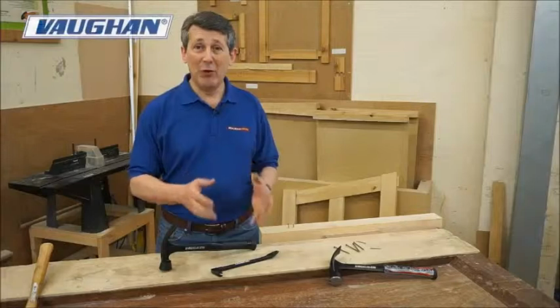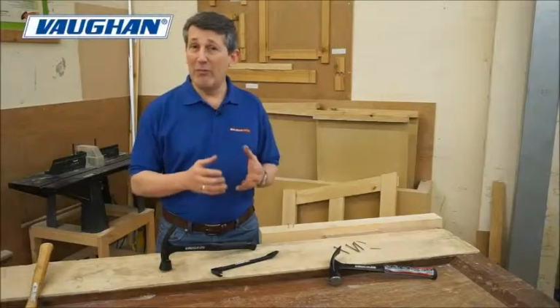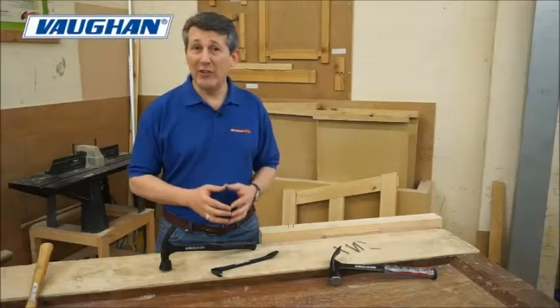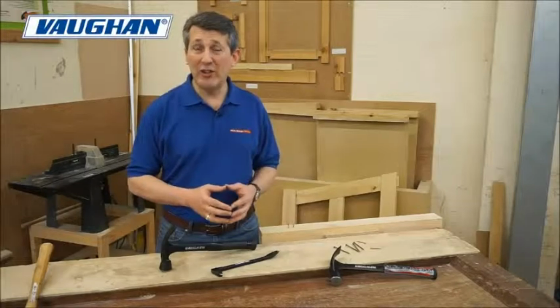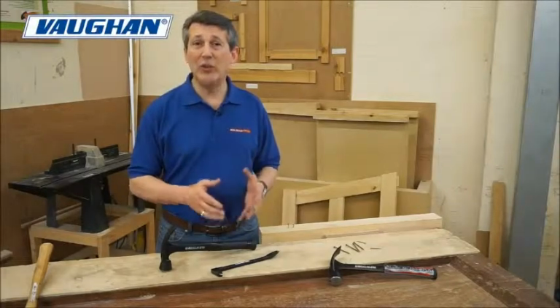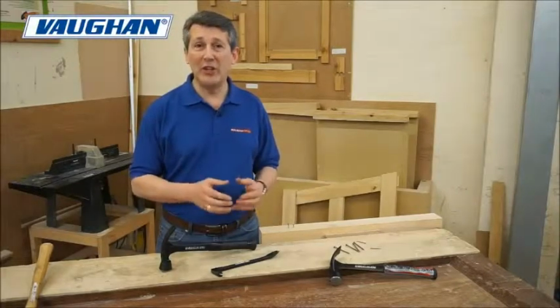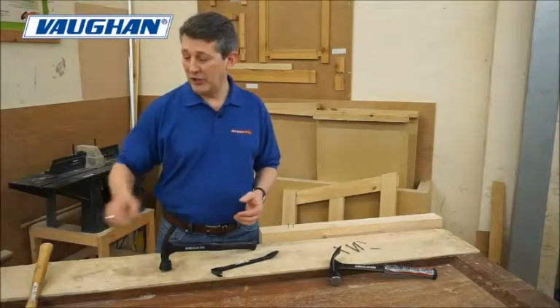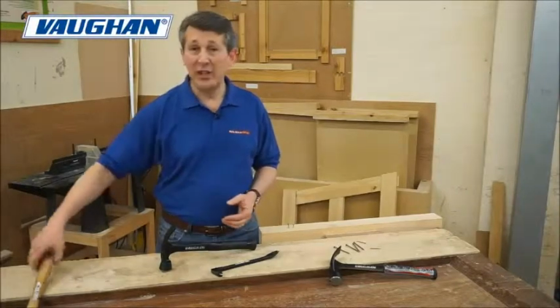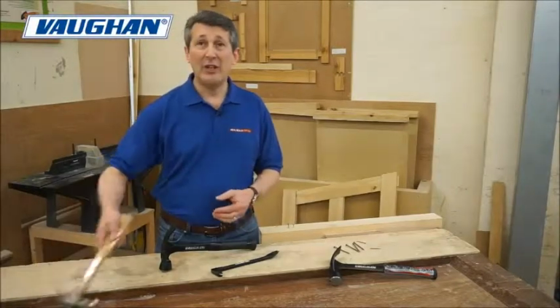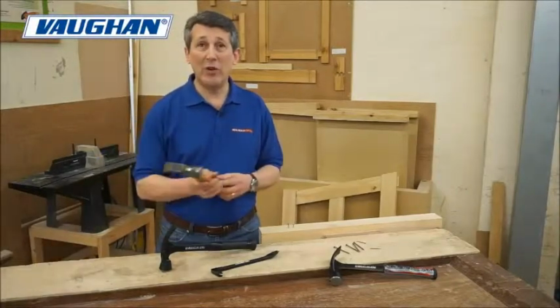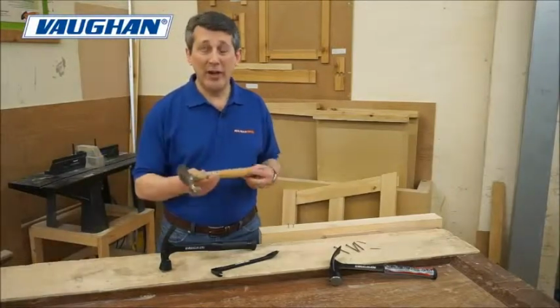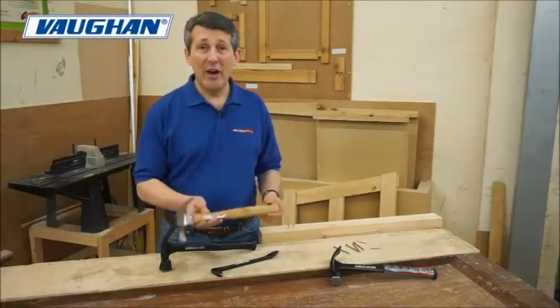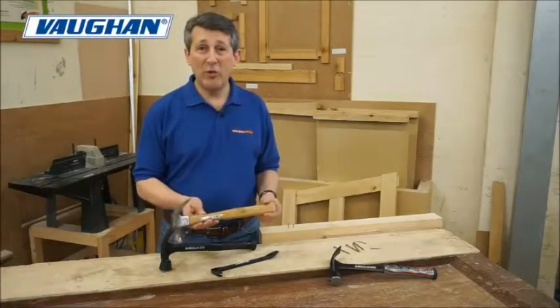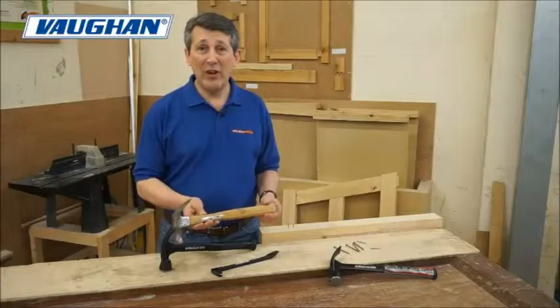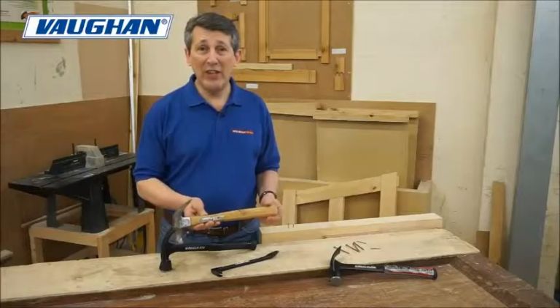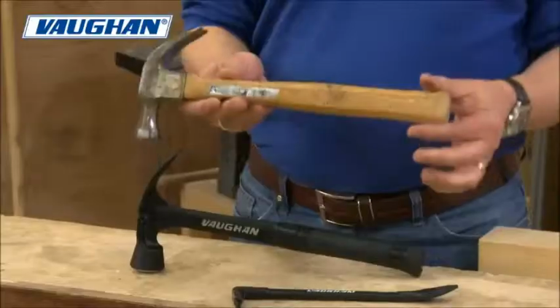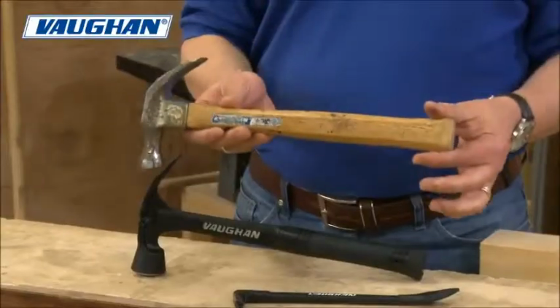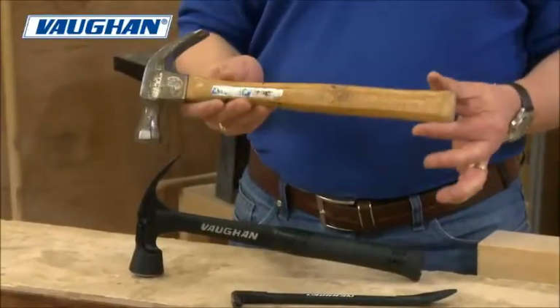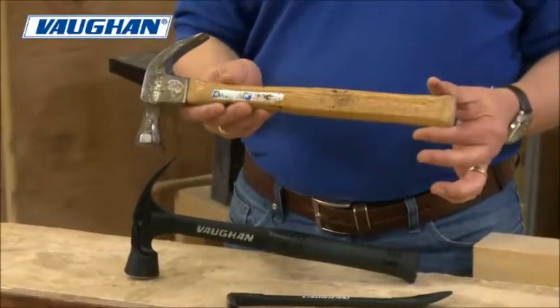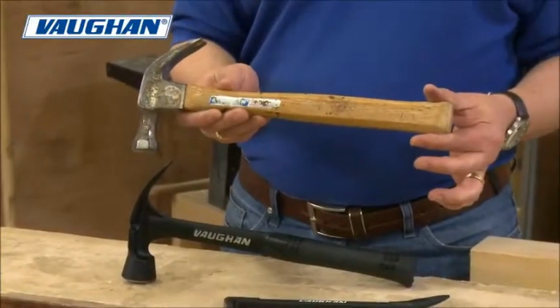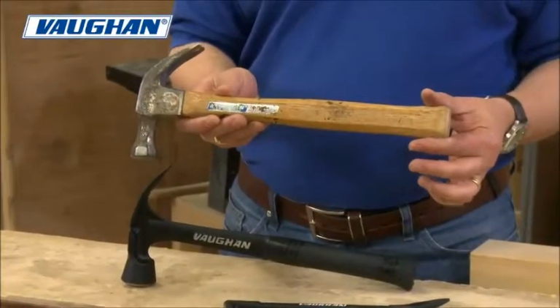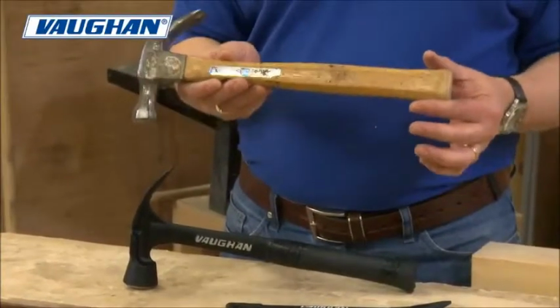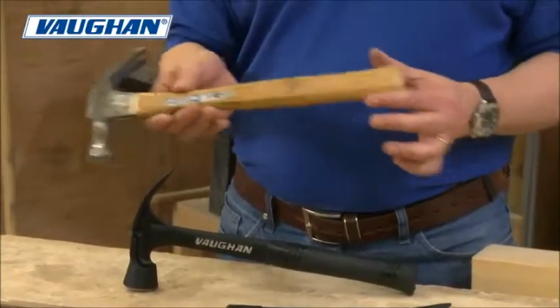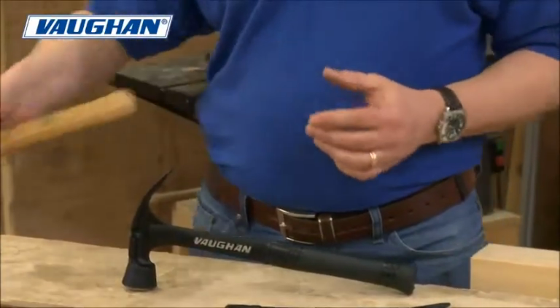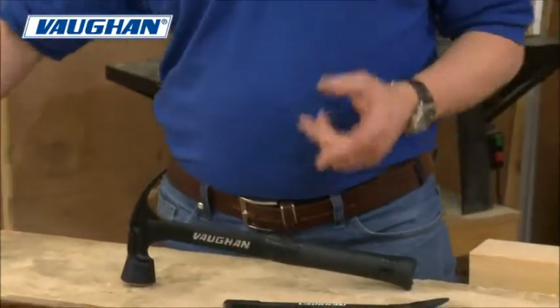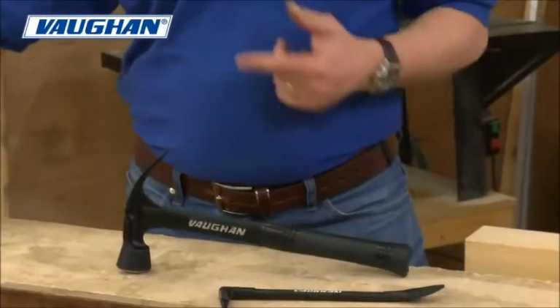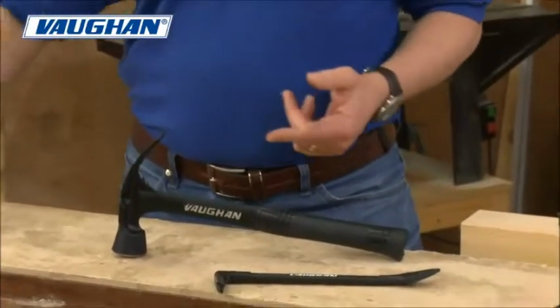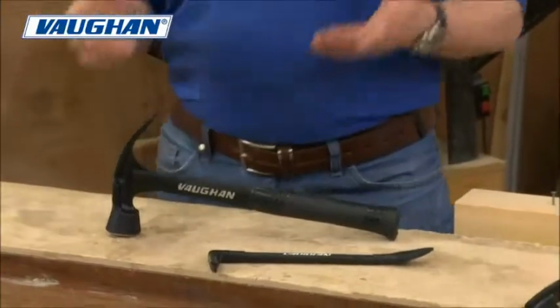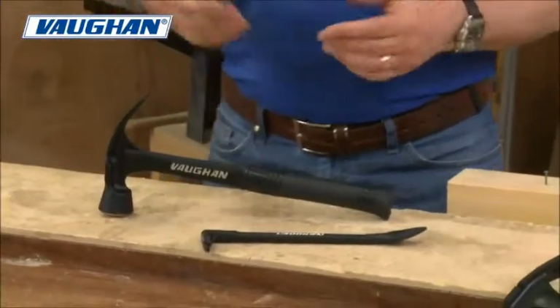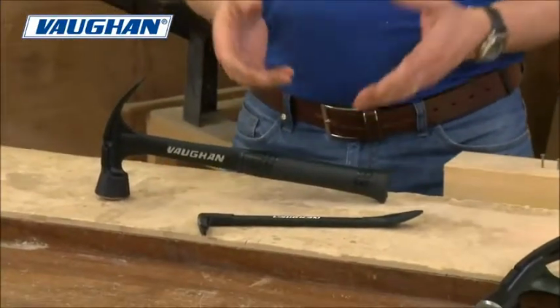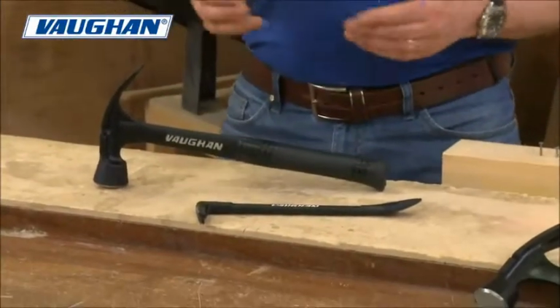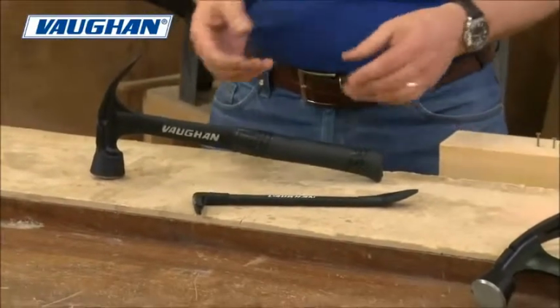Vaughan have been making striking tools for generations. This is one of mine I've had for 25 years — still in great working order — but things move on and we move on to the Vaughan Stealth Hammer.